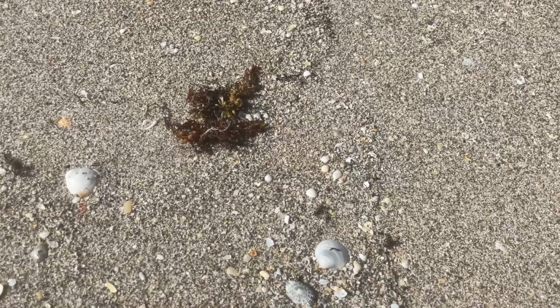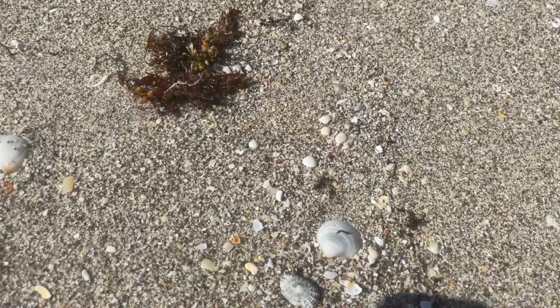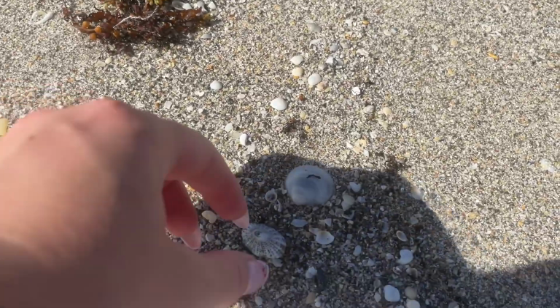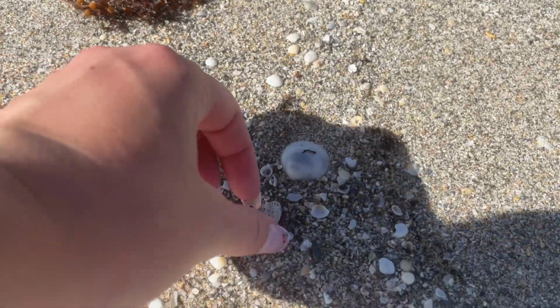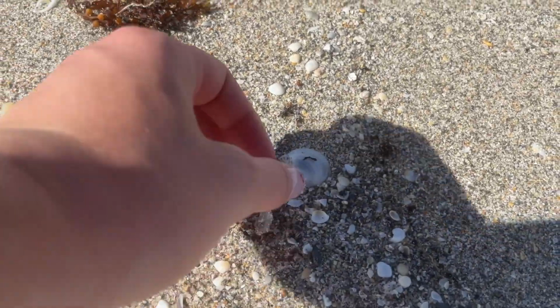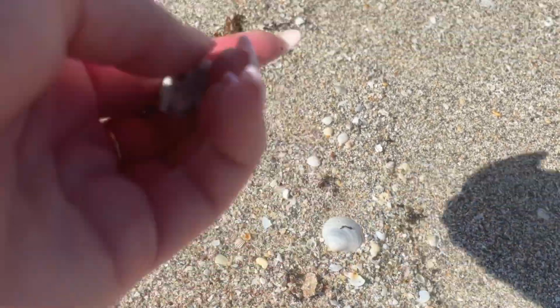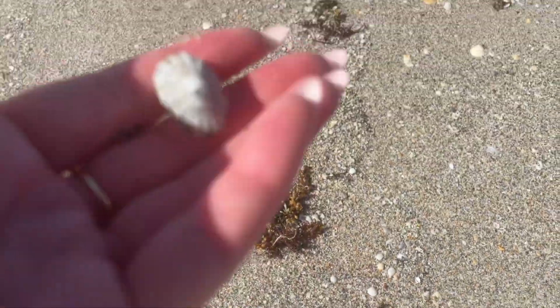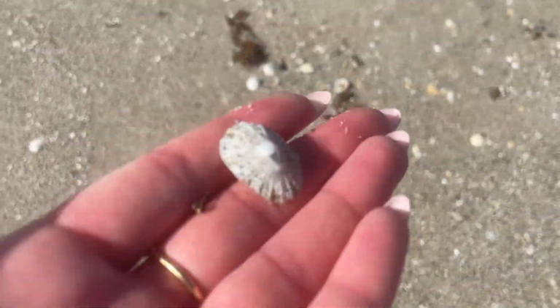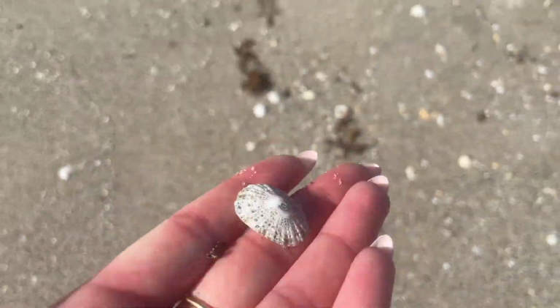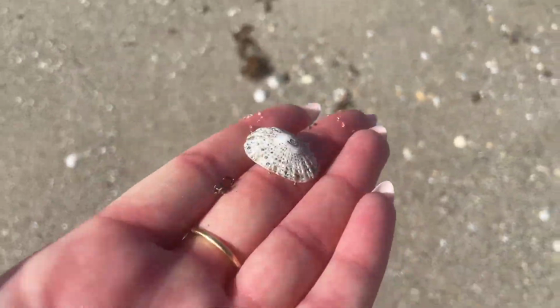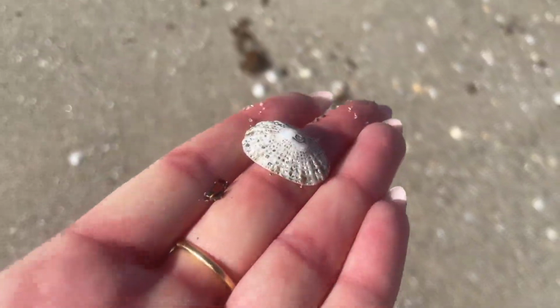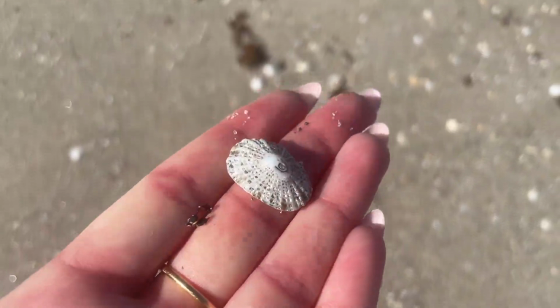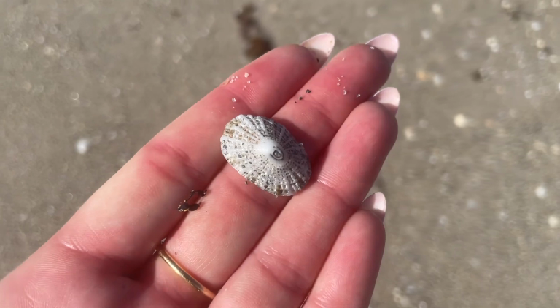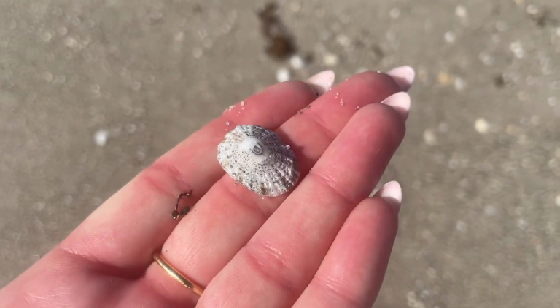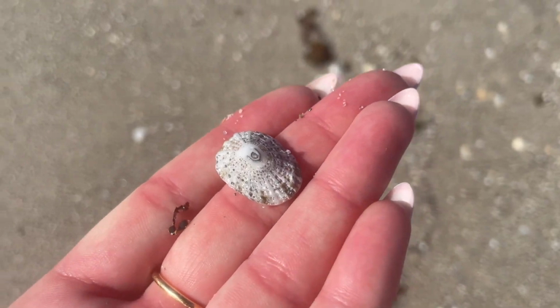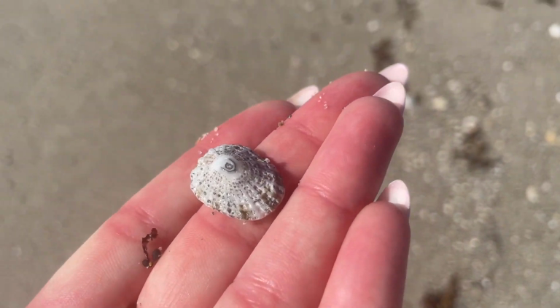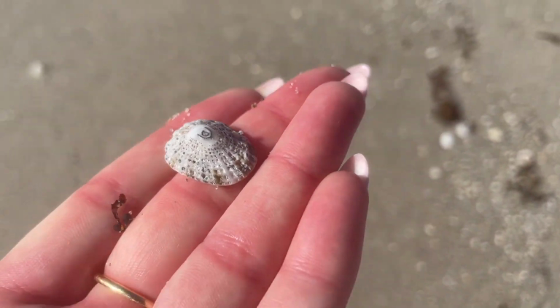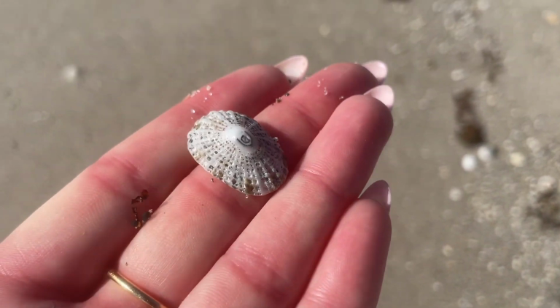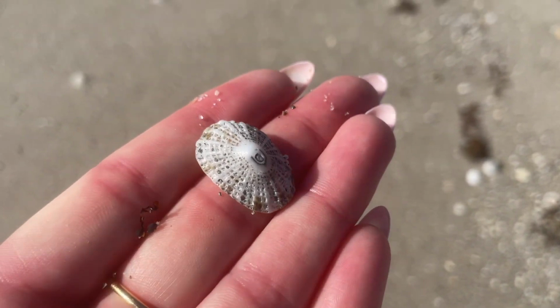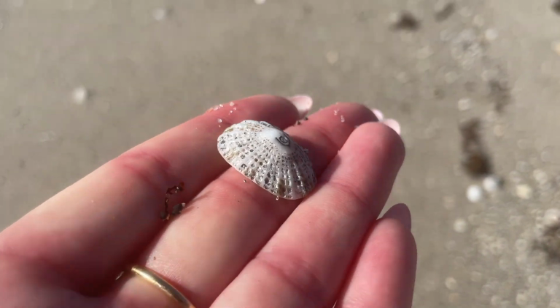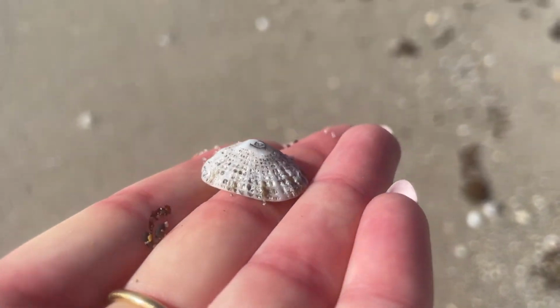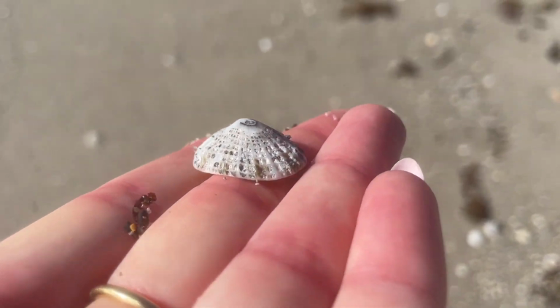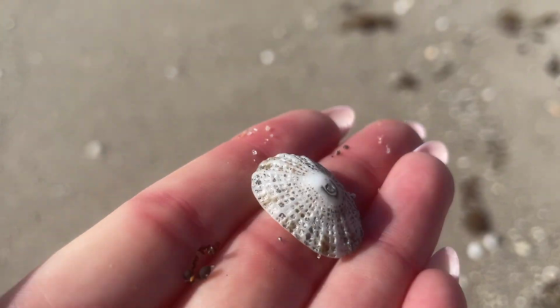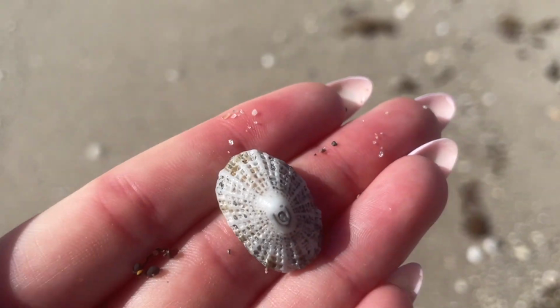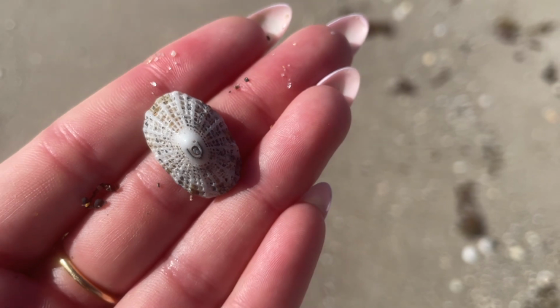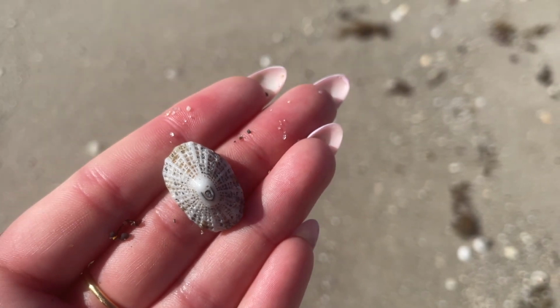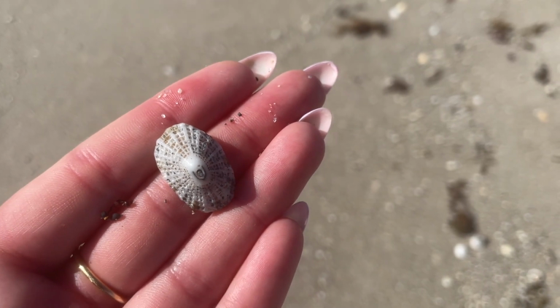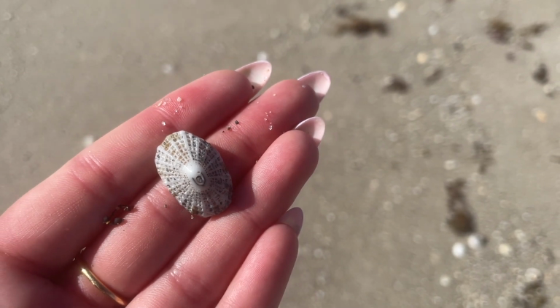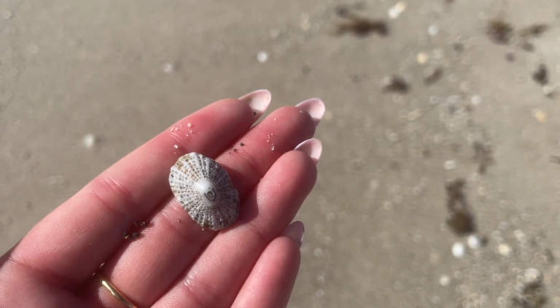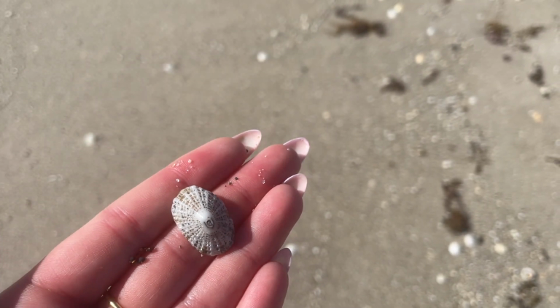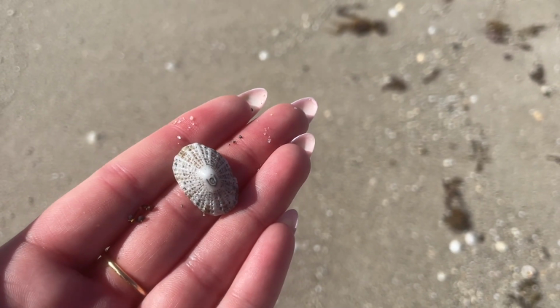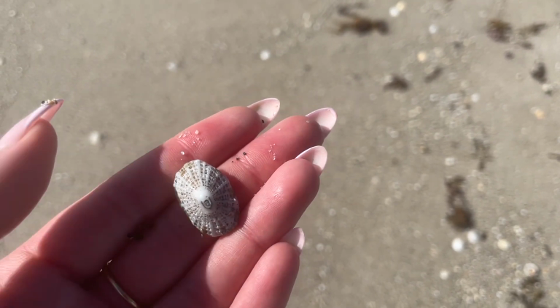Here's a keyhole limpet. This one was very gray — sometimes they'll come with more red coloring or green coloring — but I liked it so I picked it up.